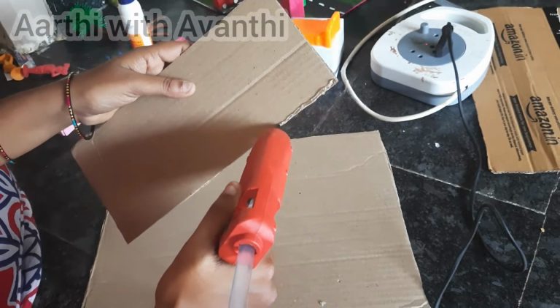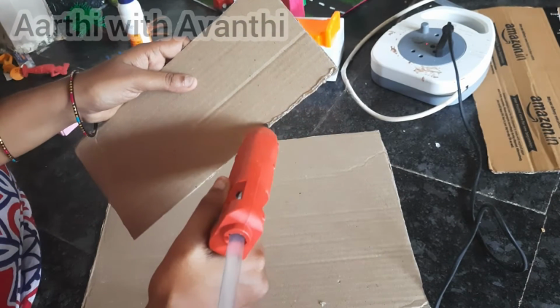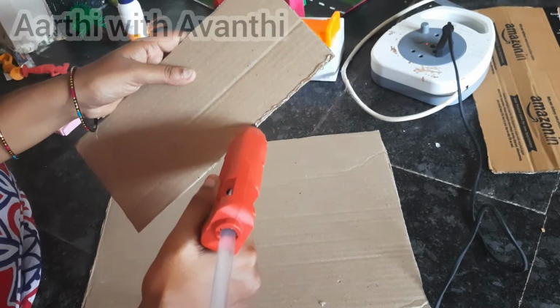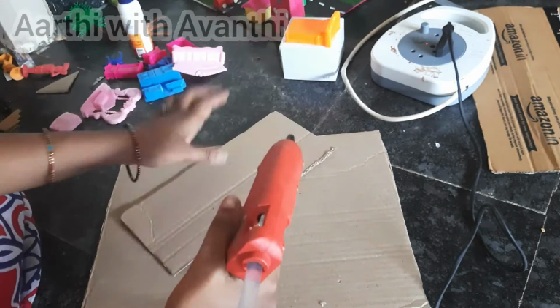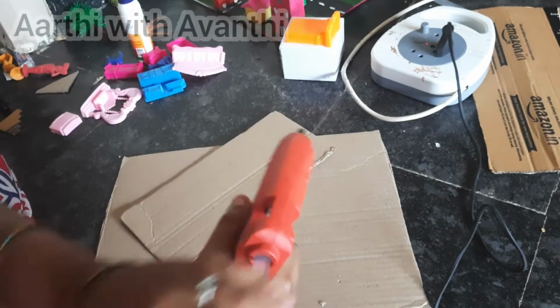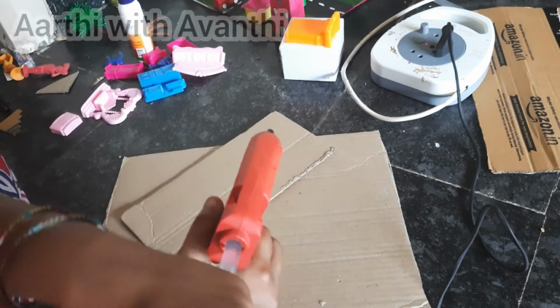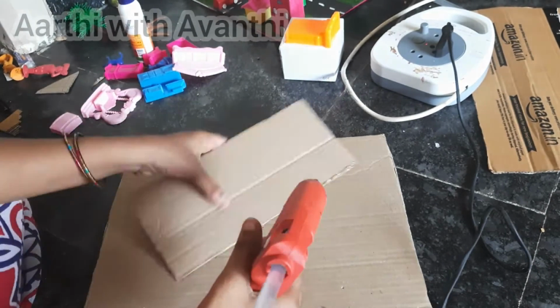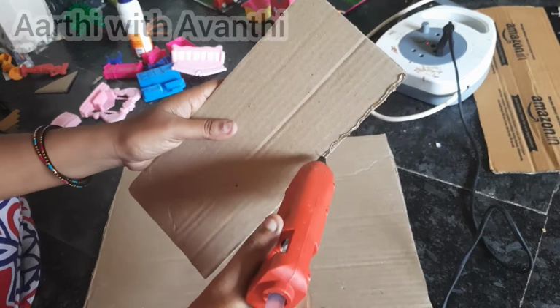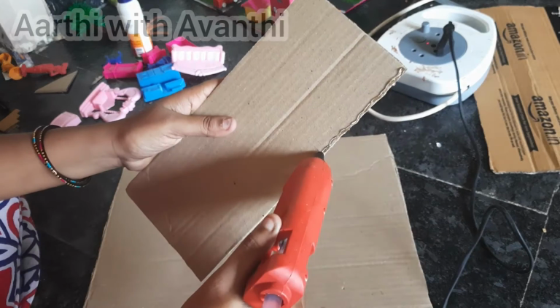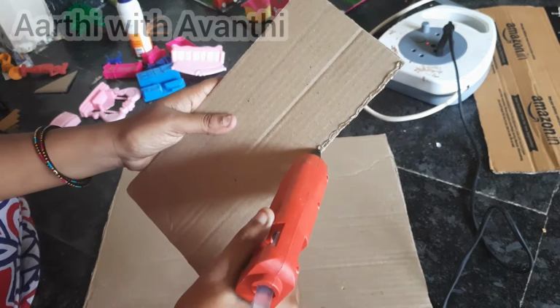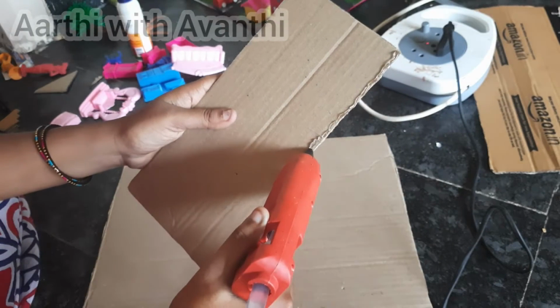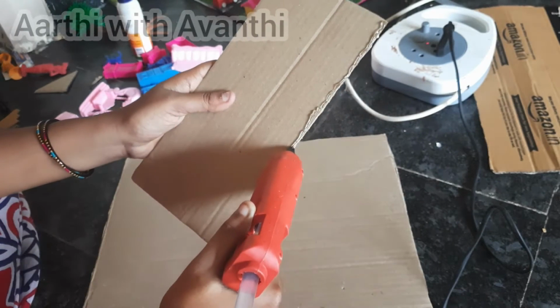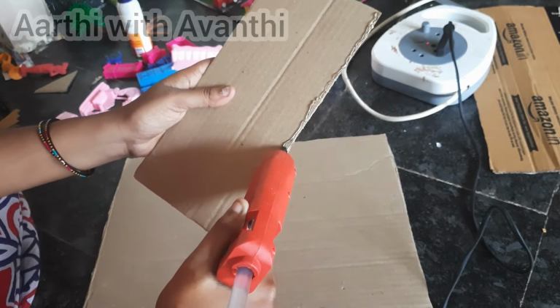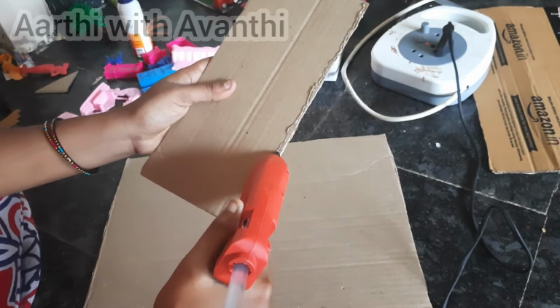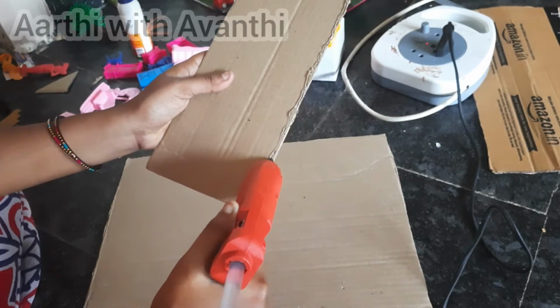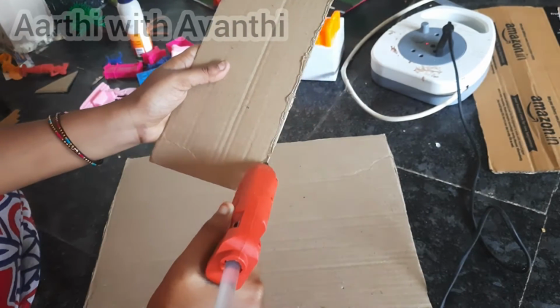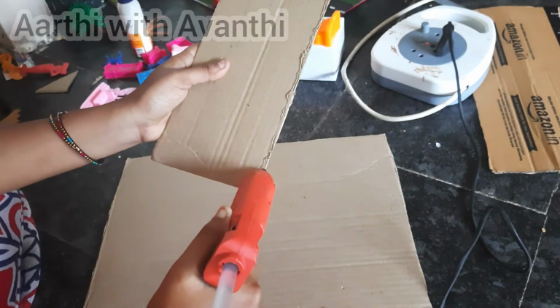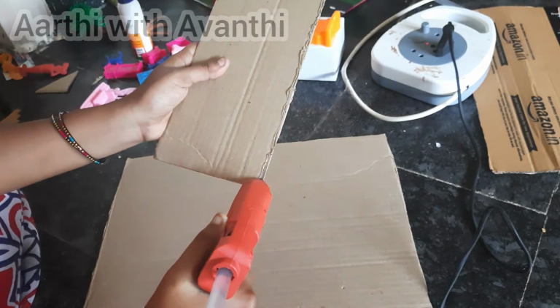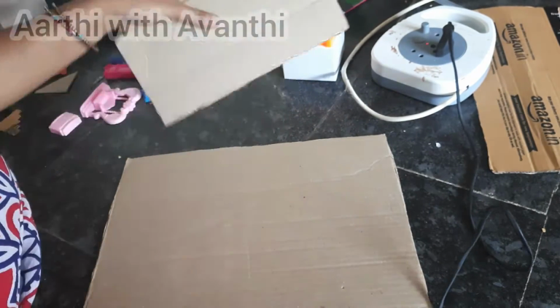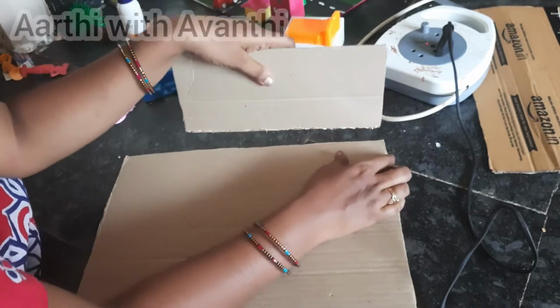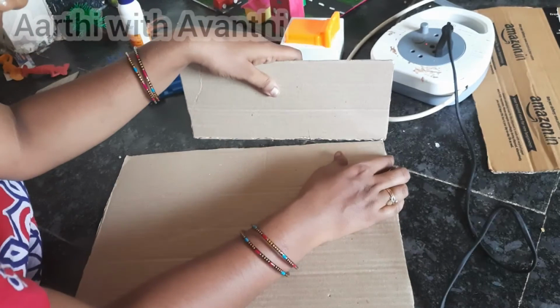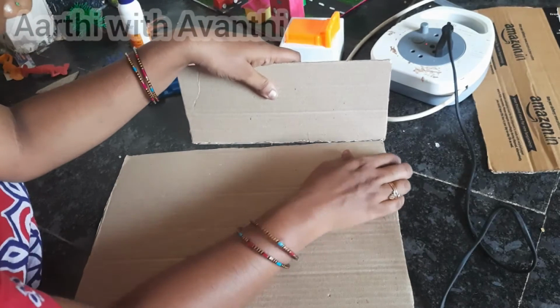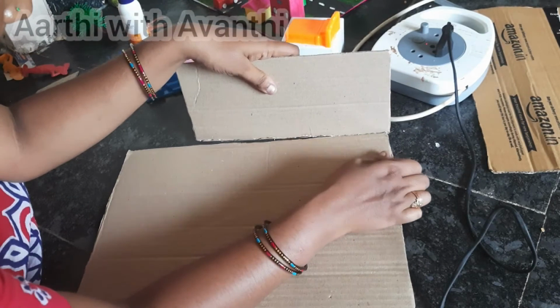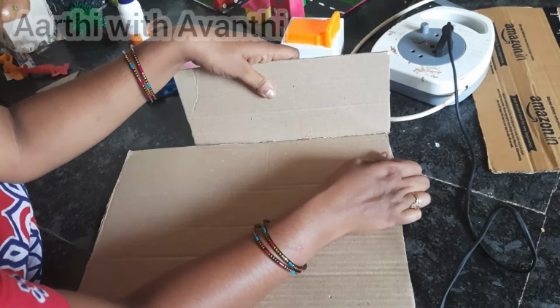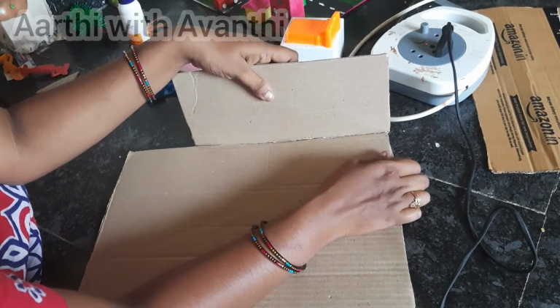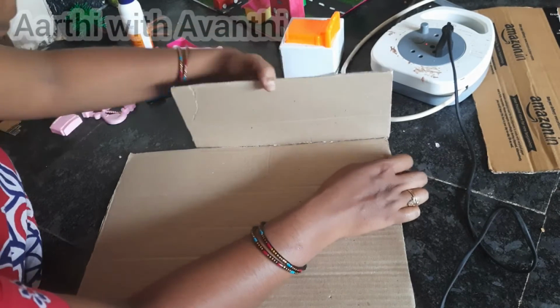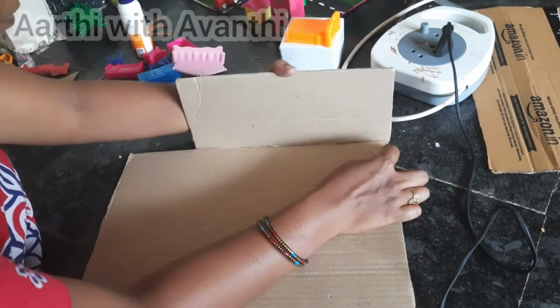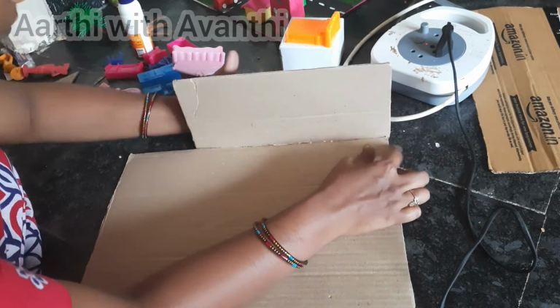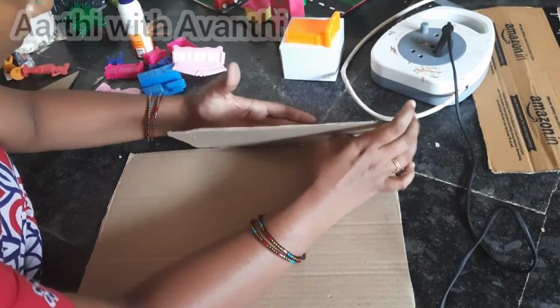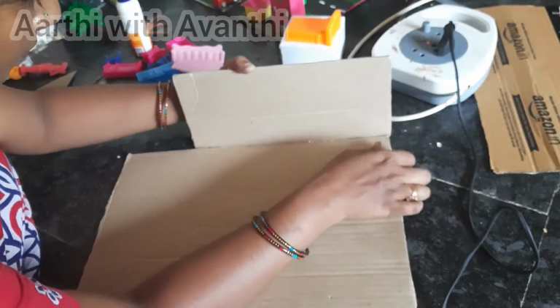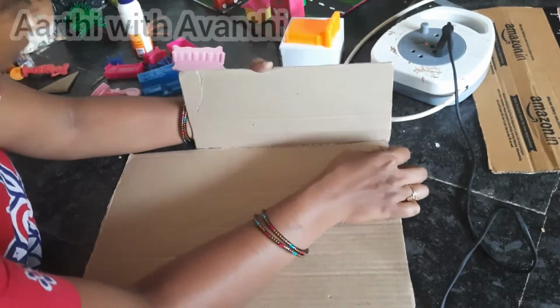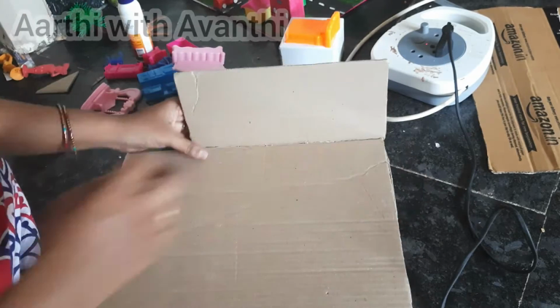I am cutting it to size and I am using a glue gun. When using the glue gun, use only a little bit of glue, because sometimes the side can become very hot.